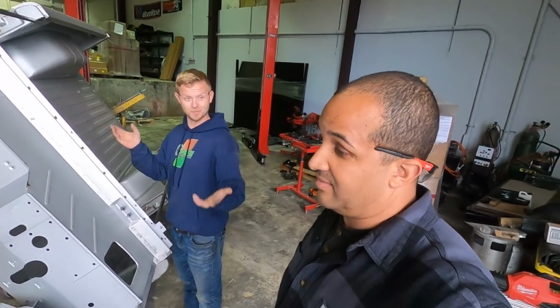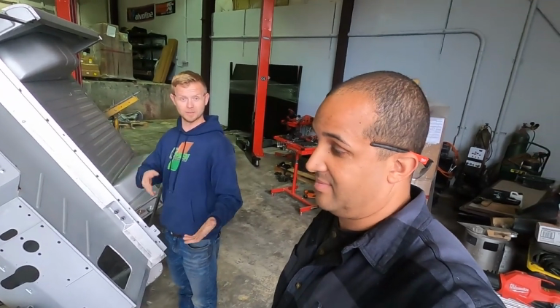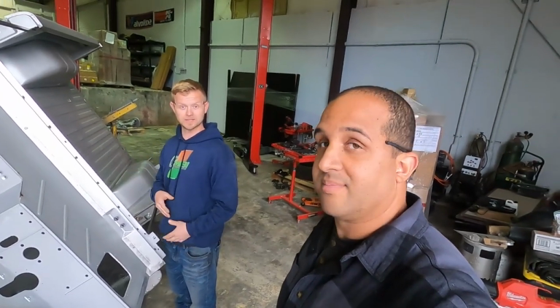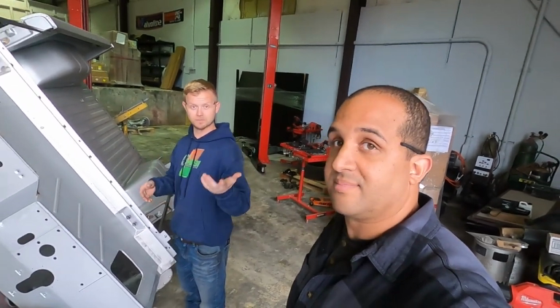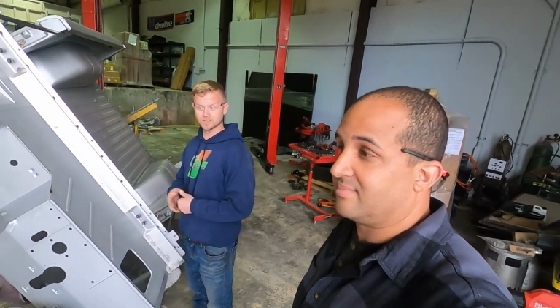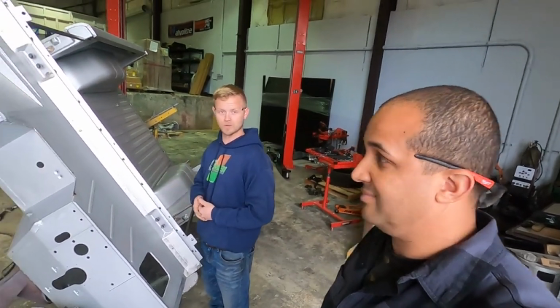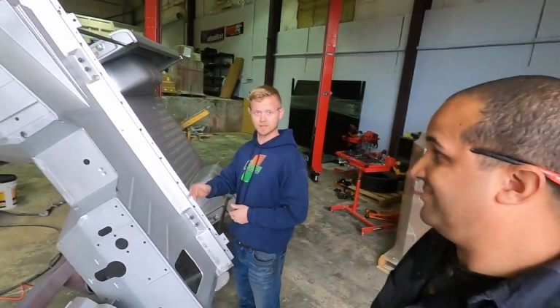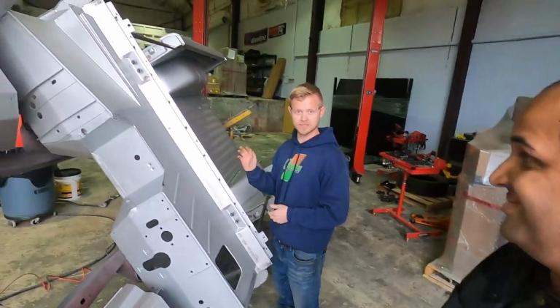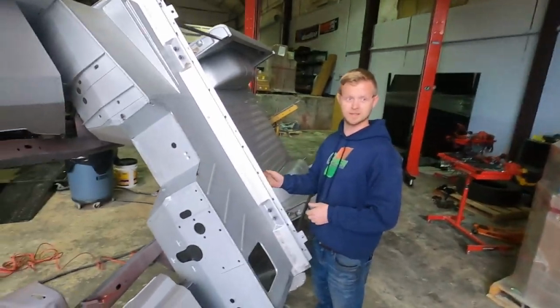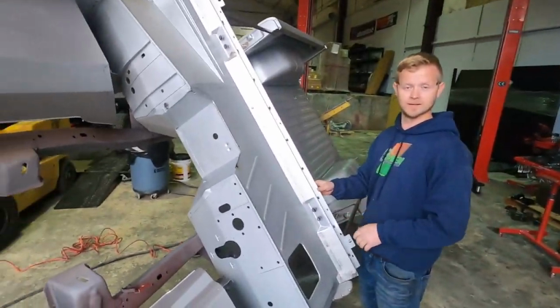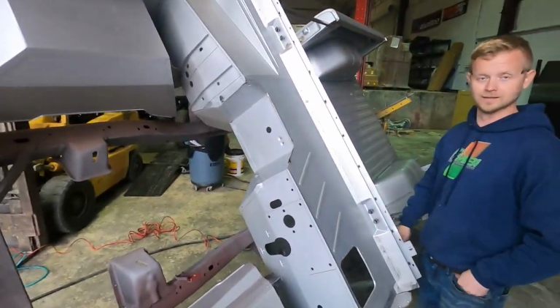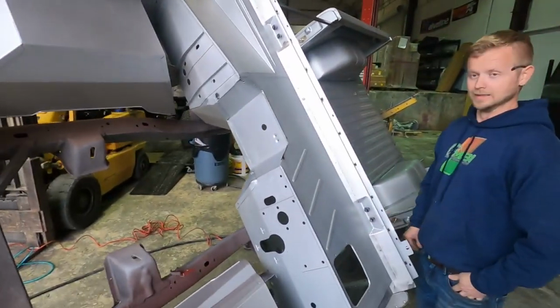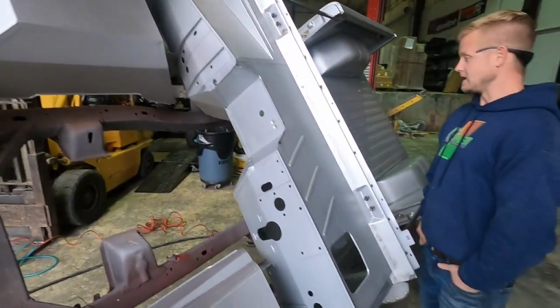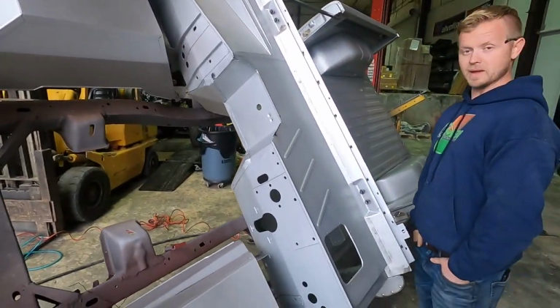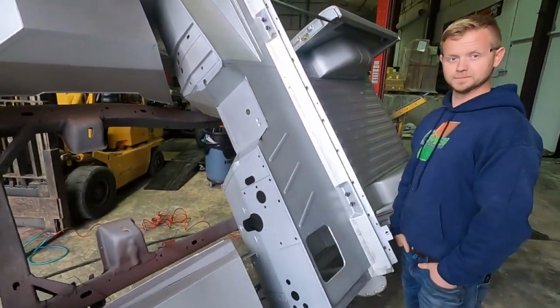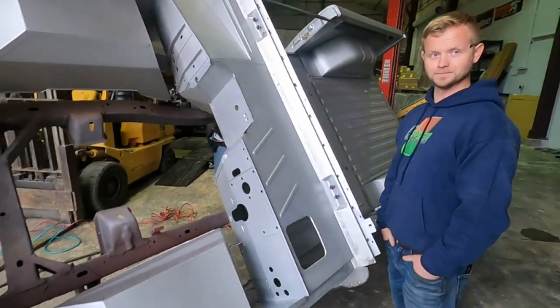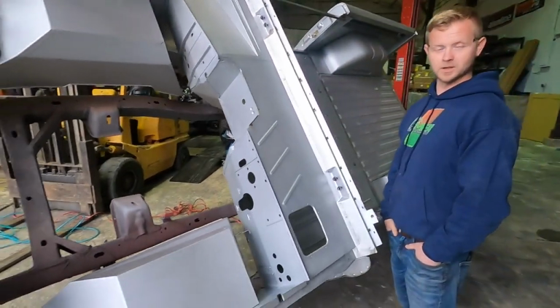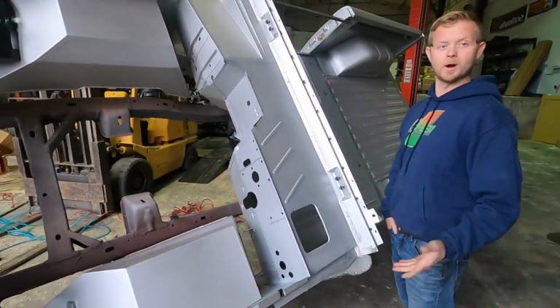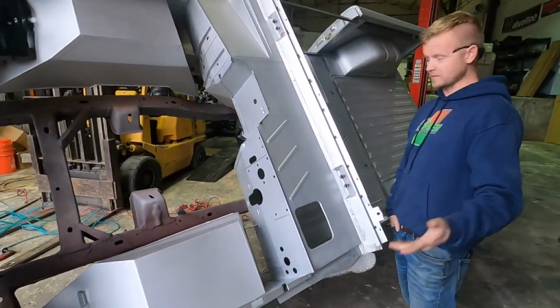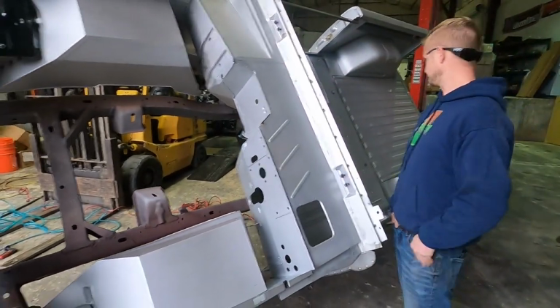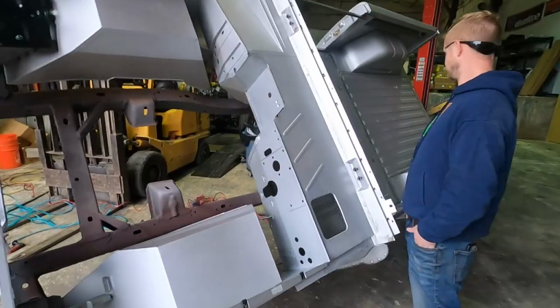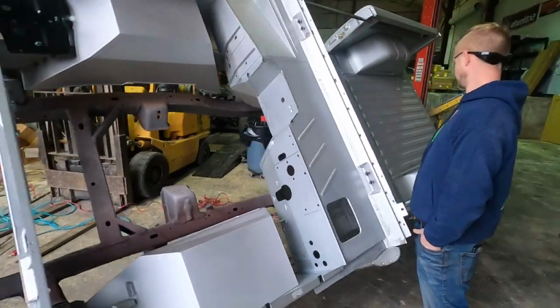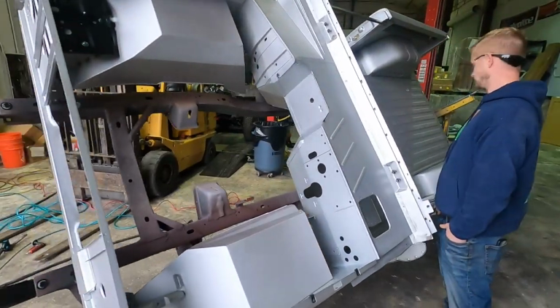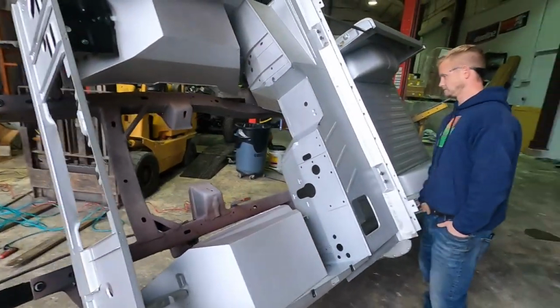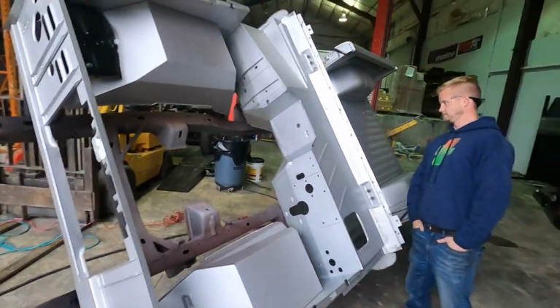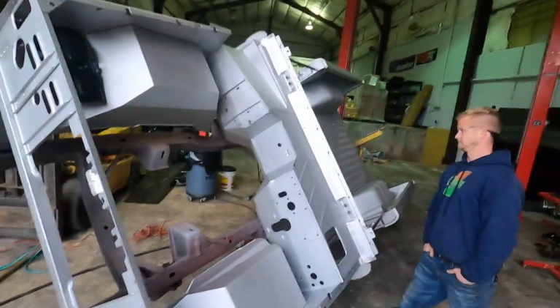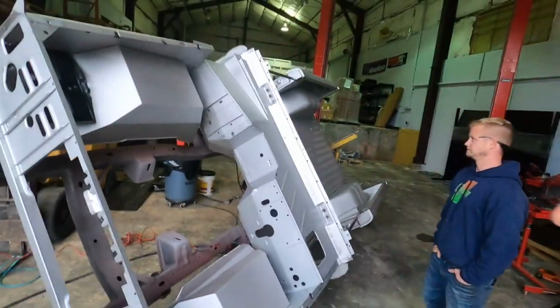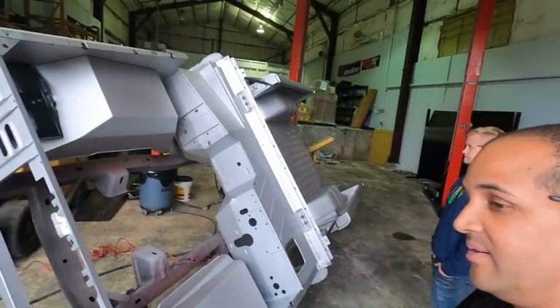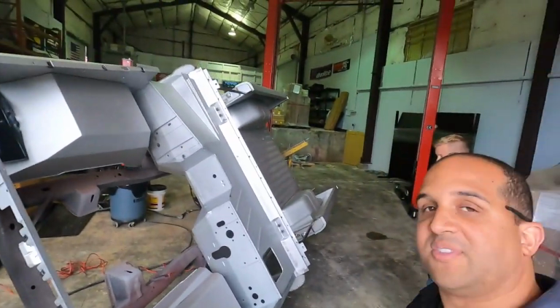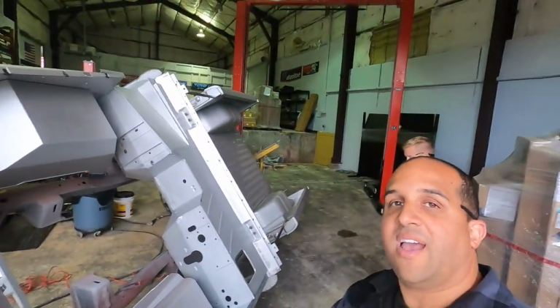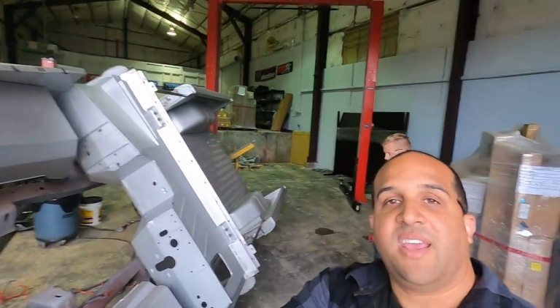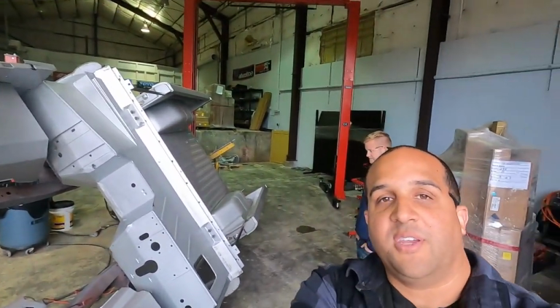Tomorrow you guys get to be bored to death while we sand it, and then maybe we paint it. Epoxy primer. Epoxy primer. But all right guys, we will see you in the next video.